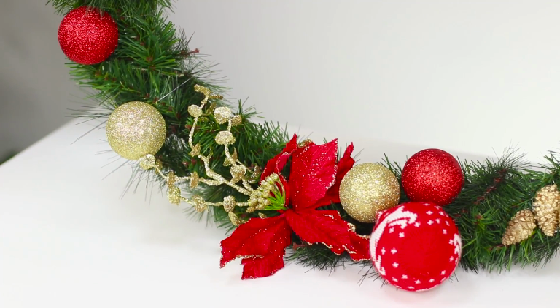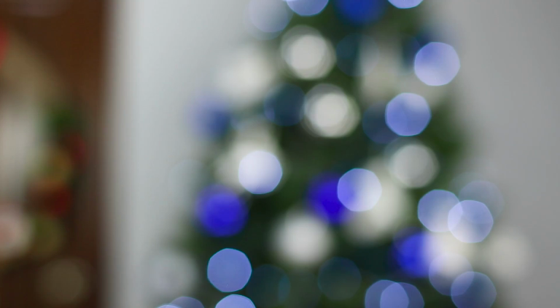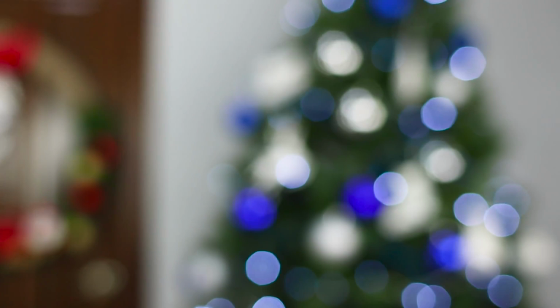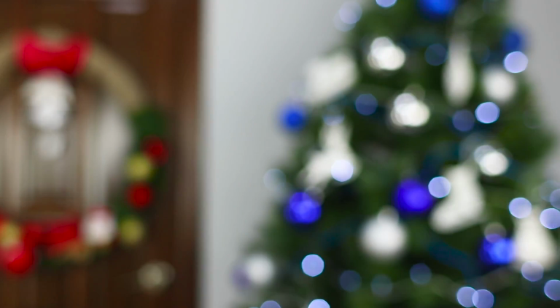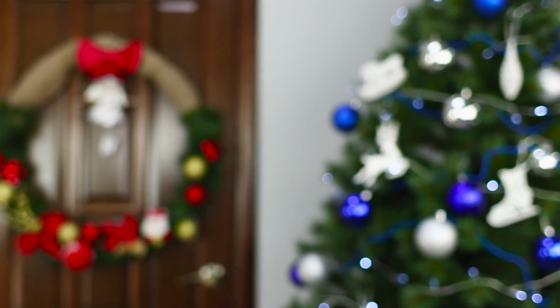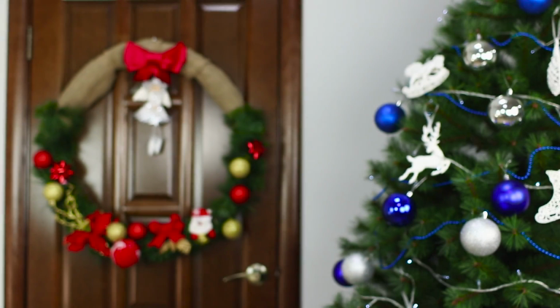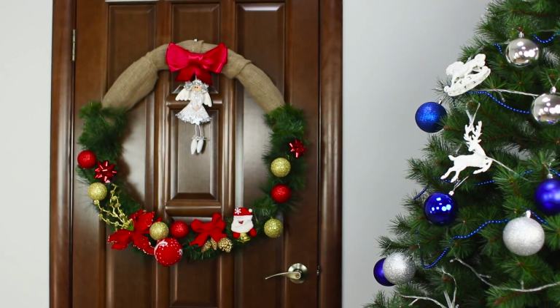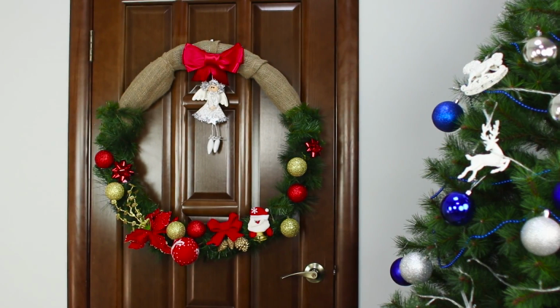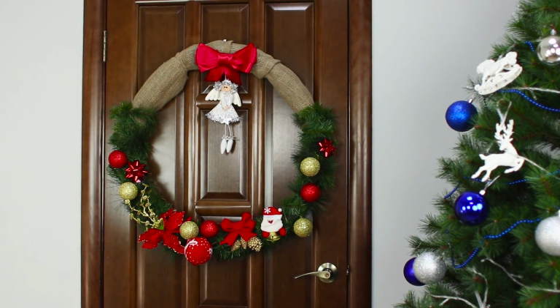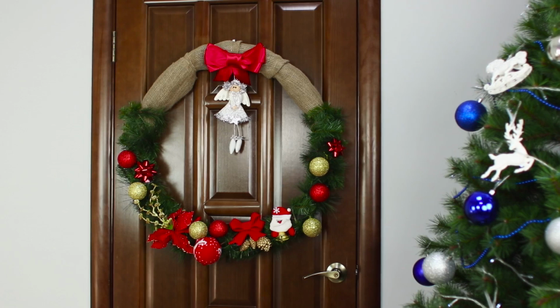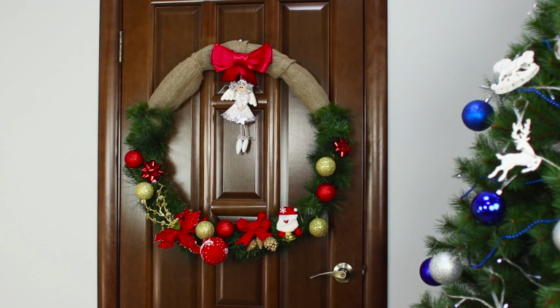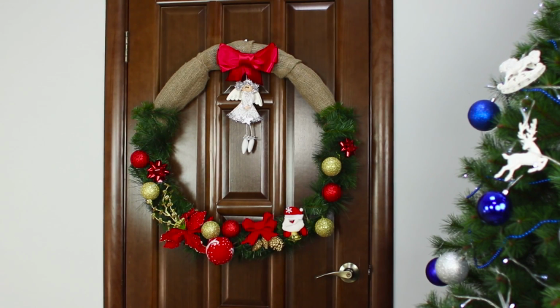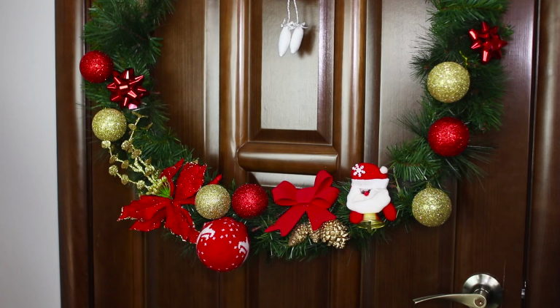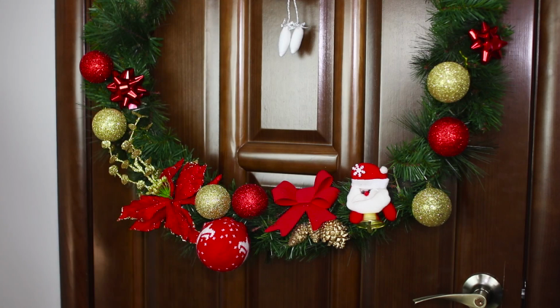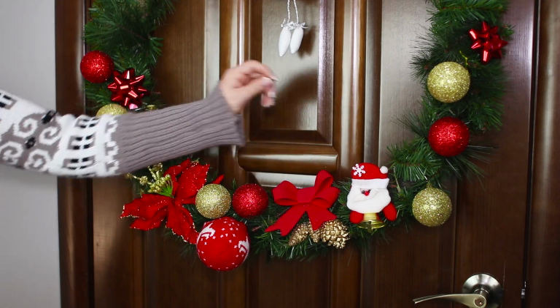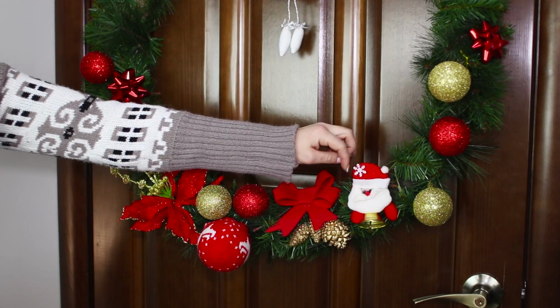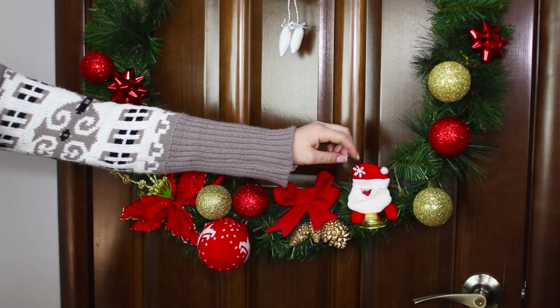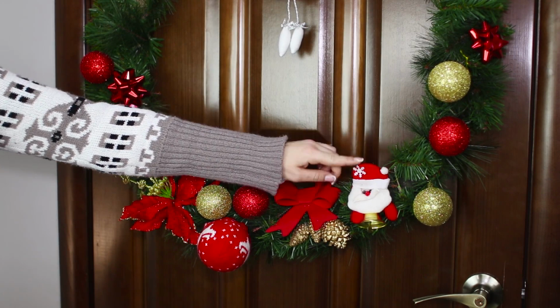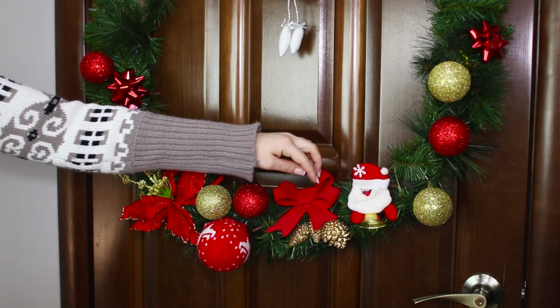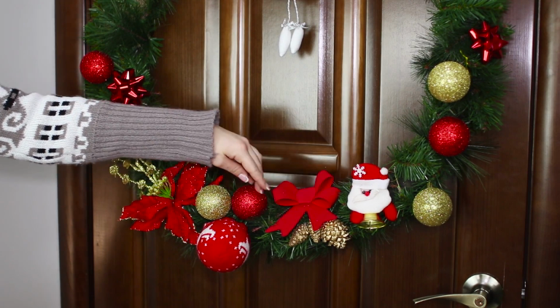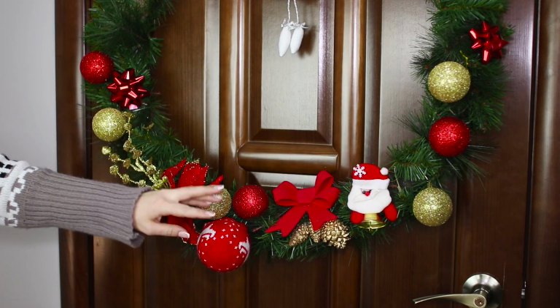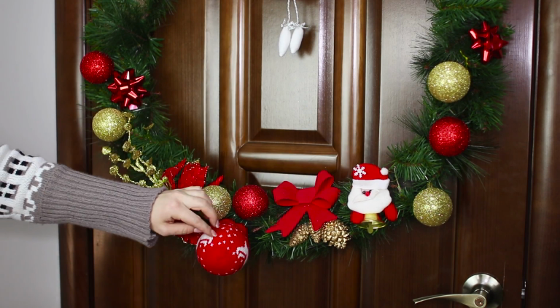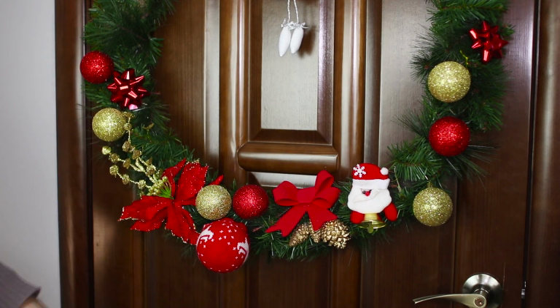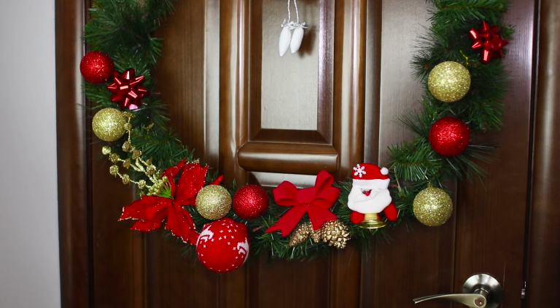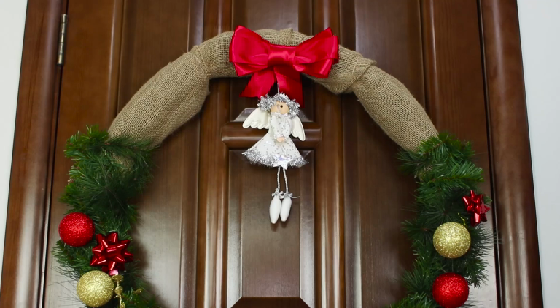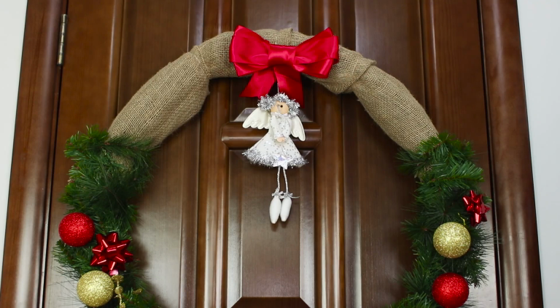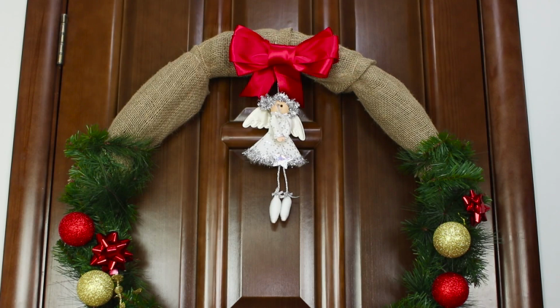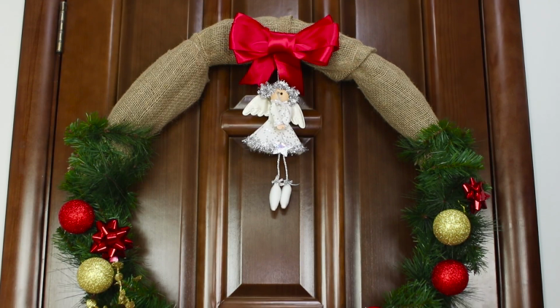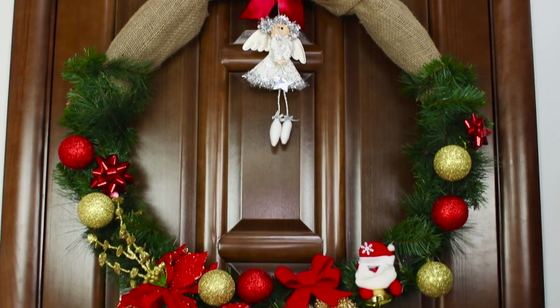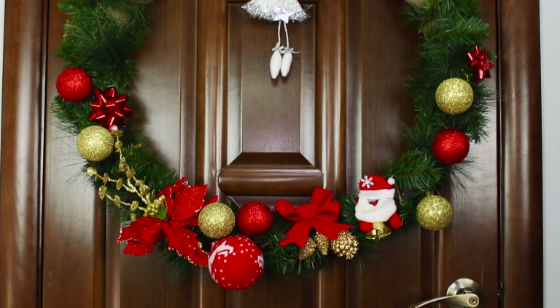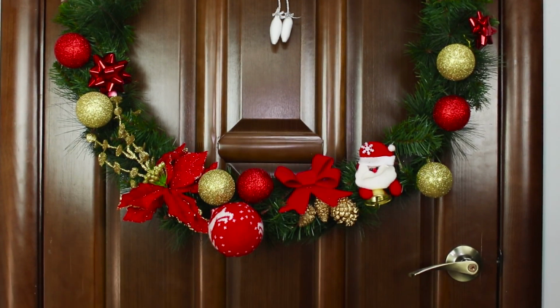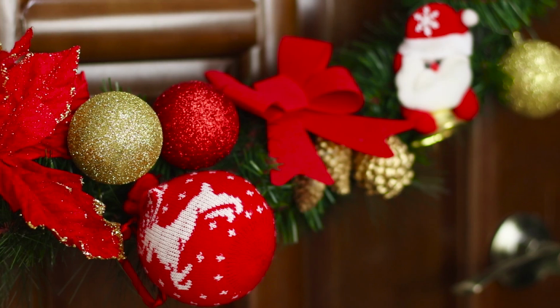Hang the wreath on your door. It's ginormous! Now anyone can tell that the holidays are a big deal in this house!